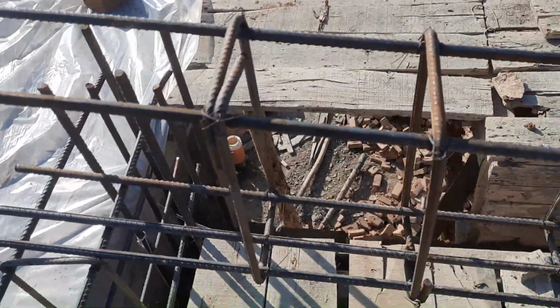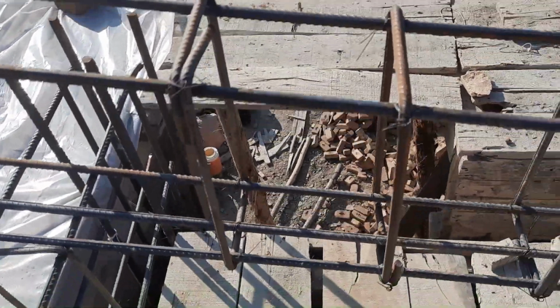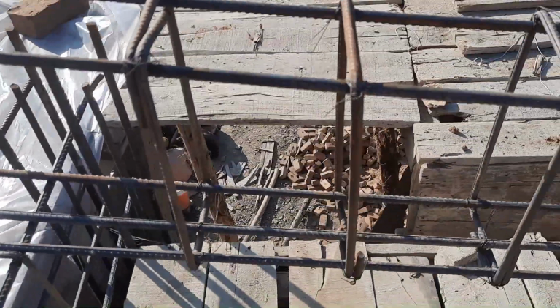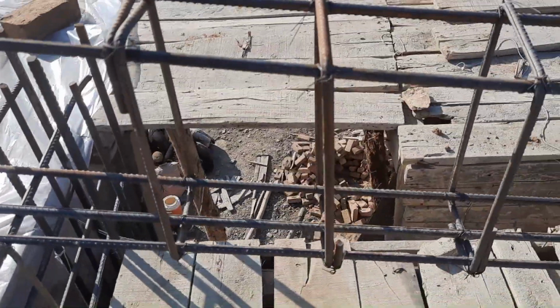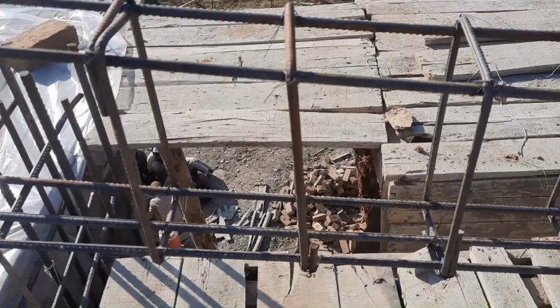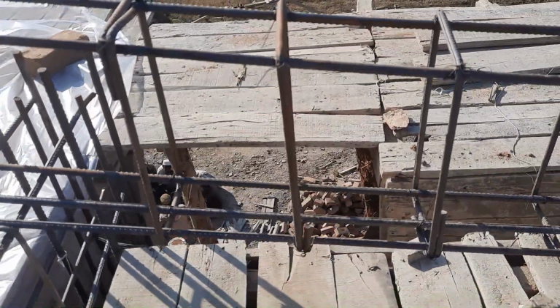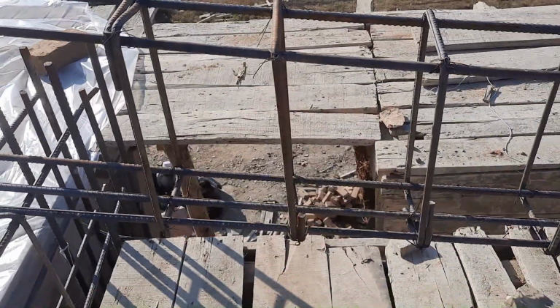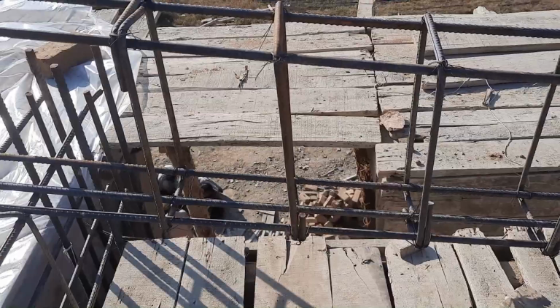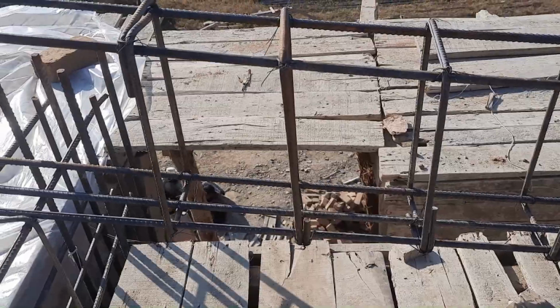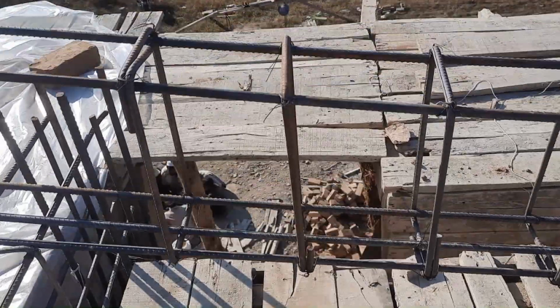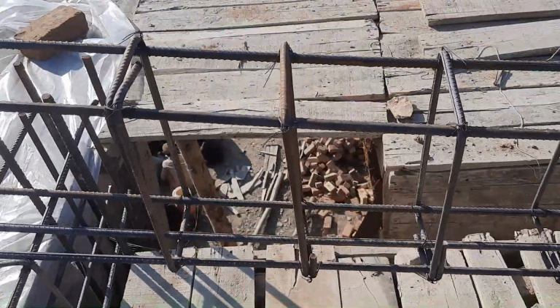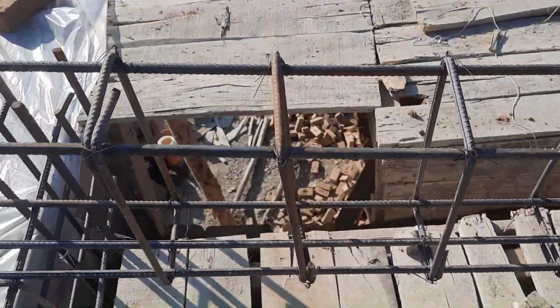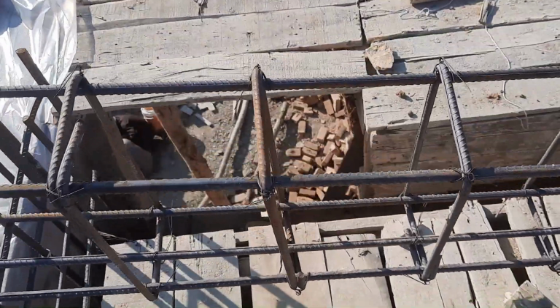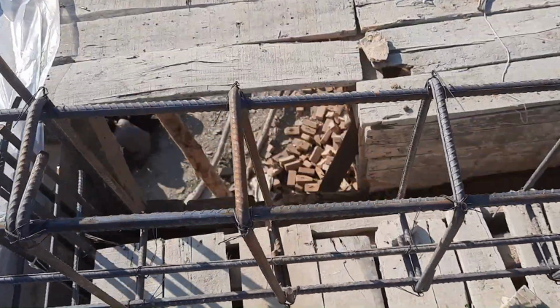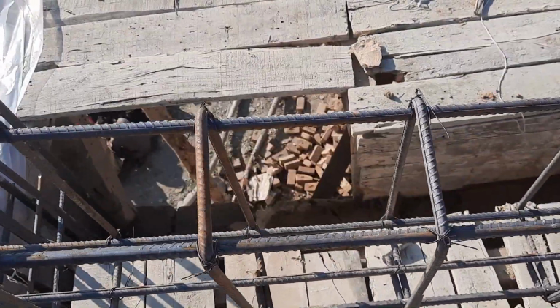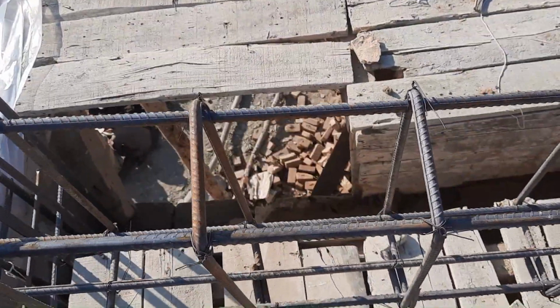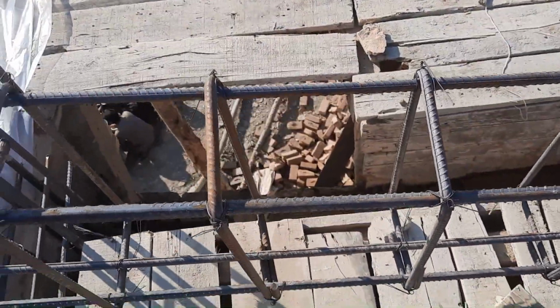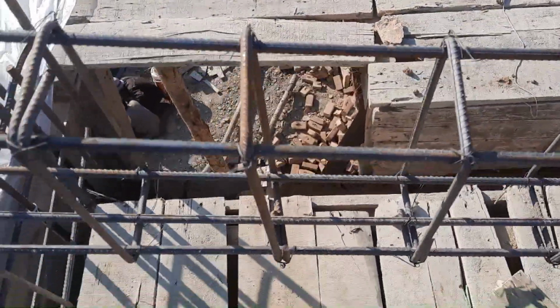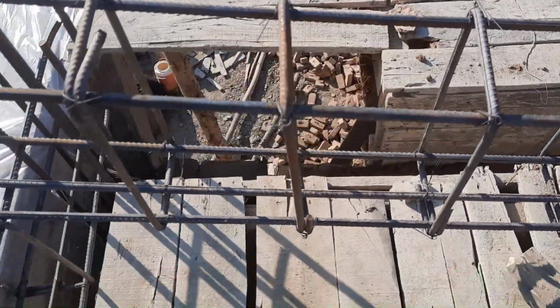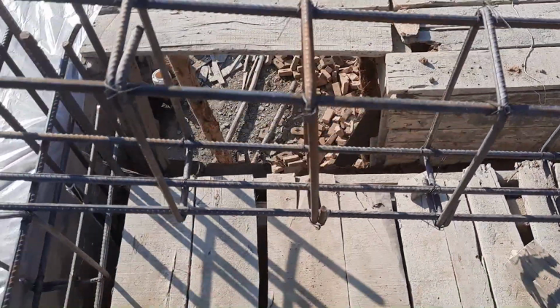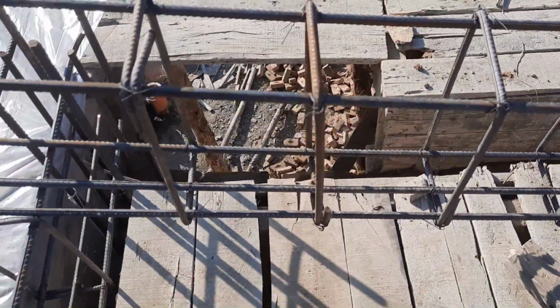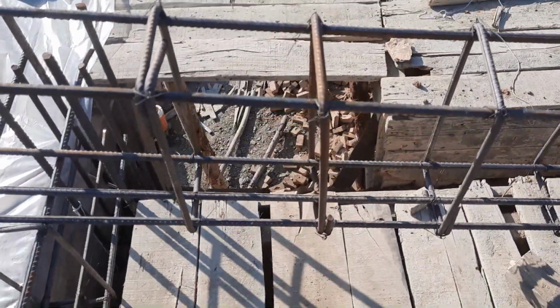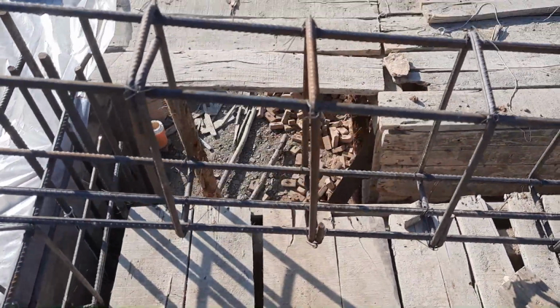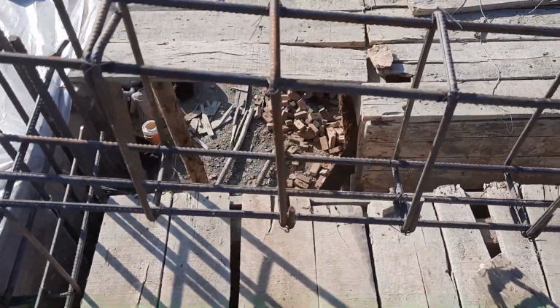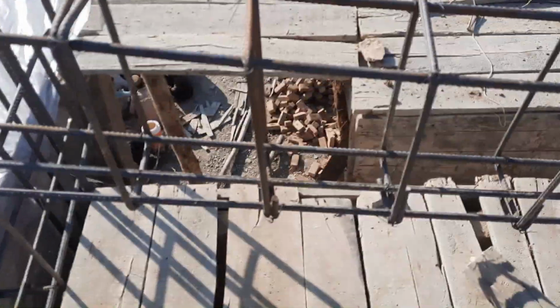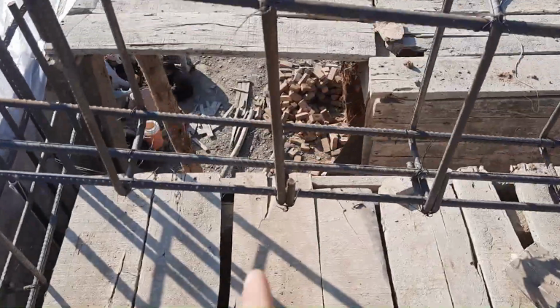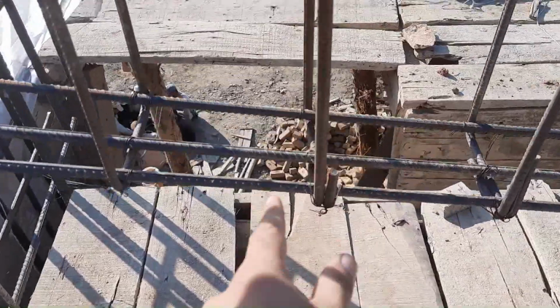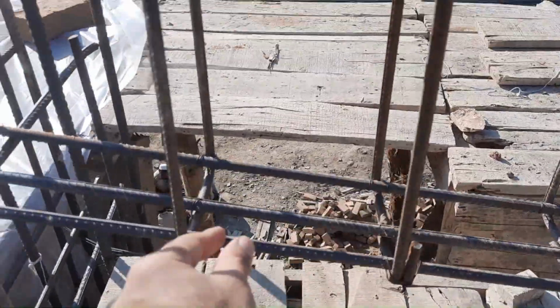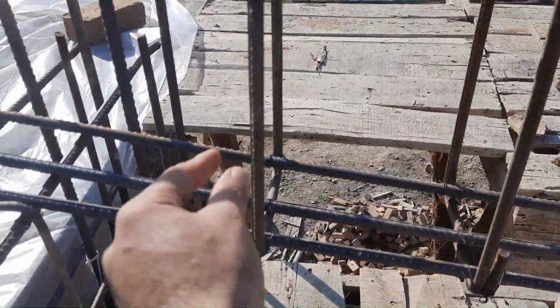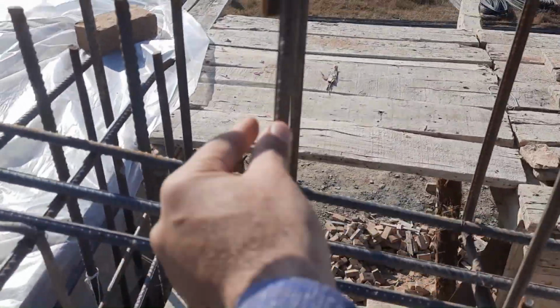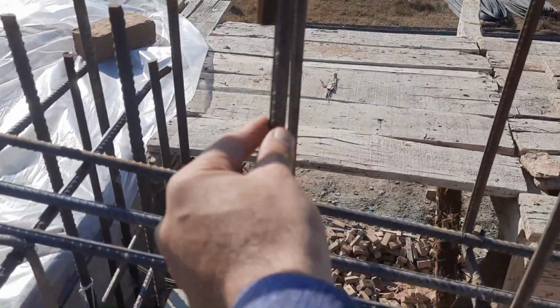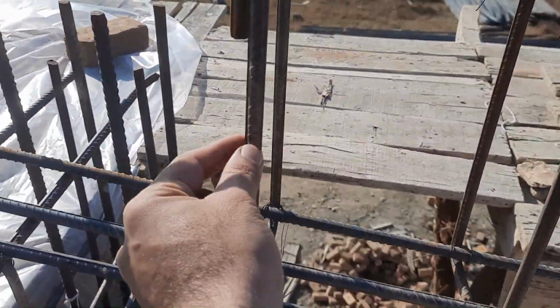Development length is very important to make a good bond between steel and concrete. You can also see the stirrup, which has a diameter of 8mm.